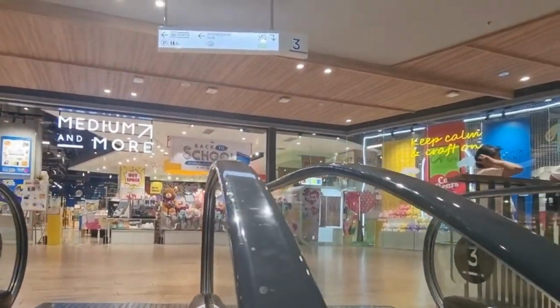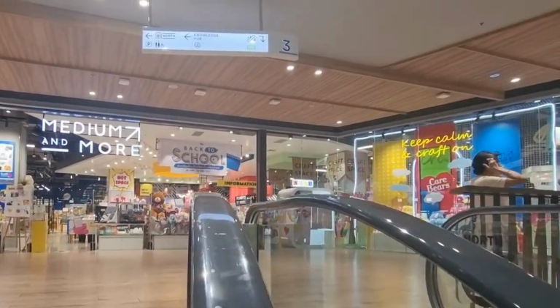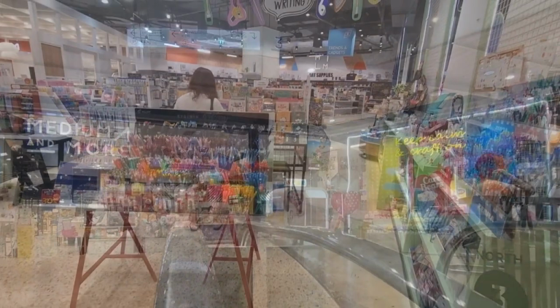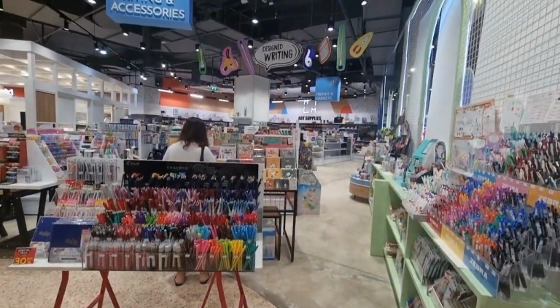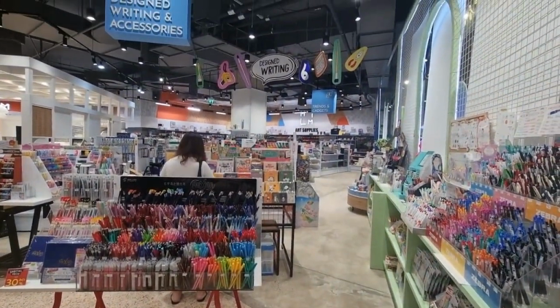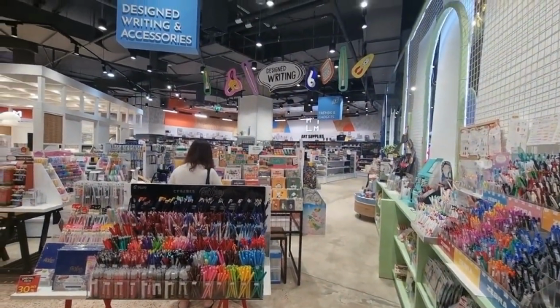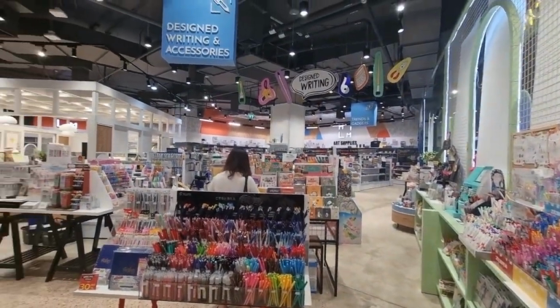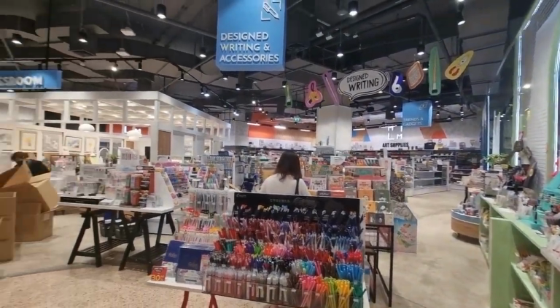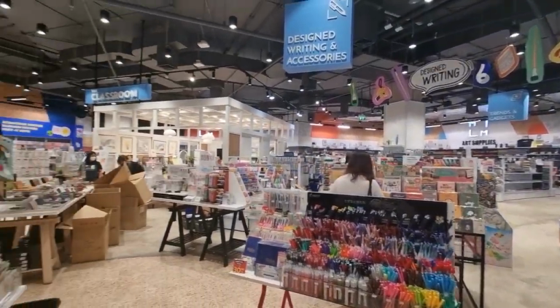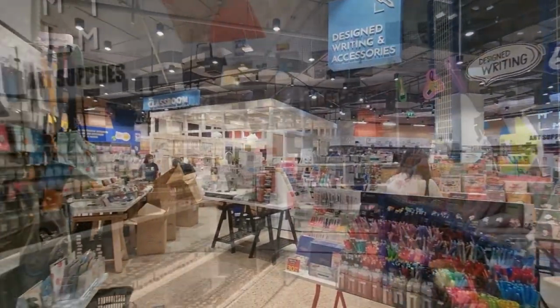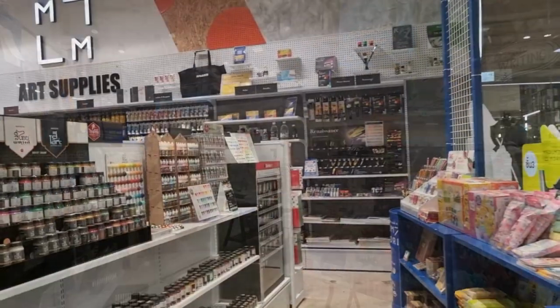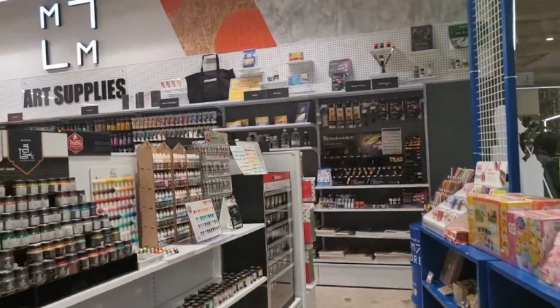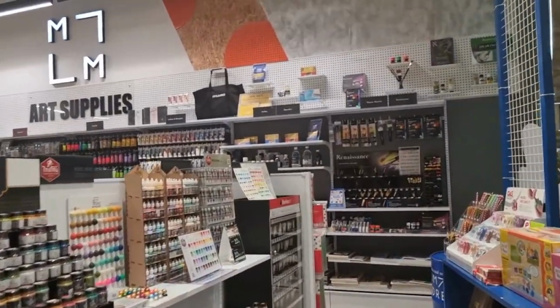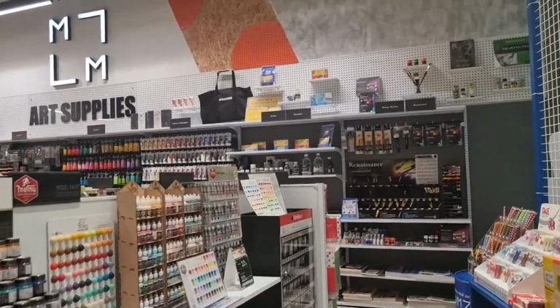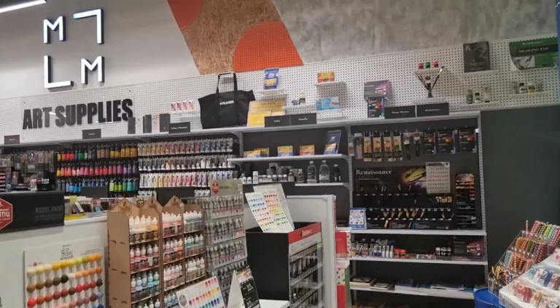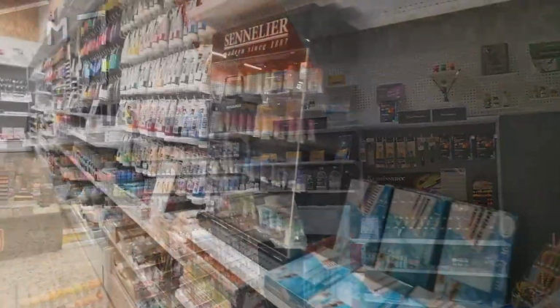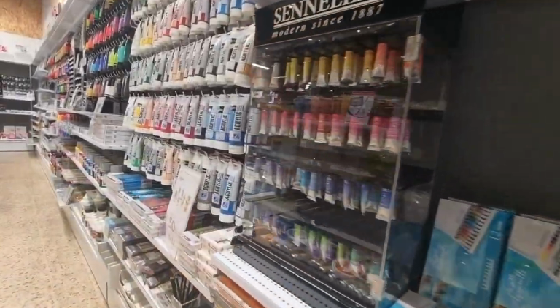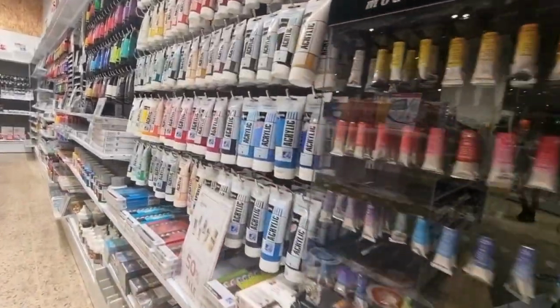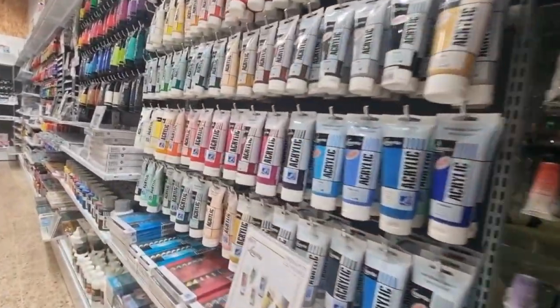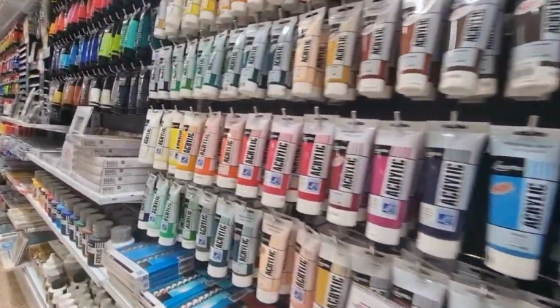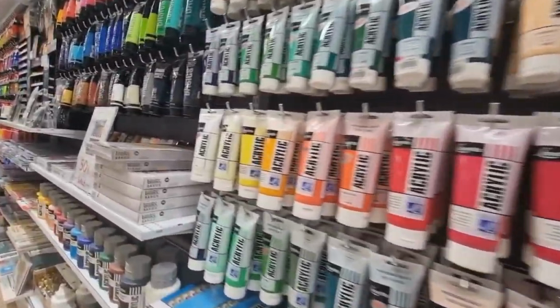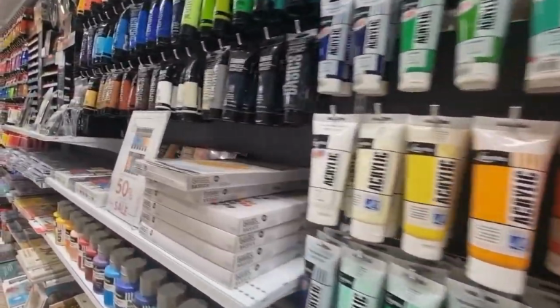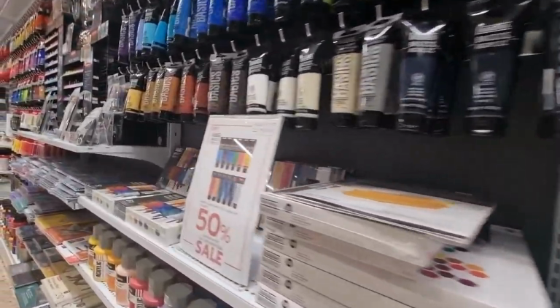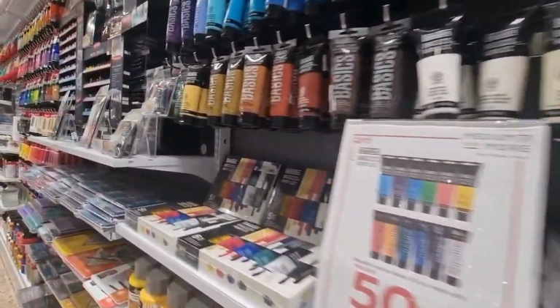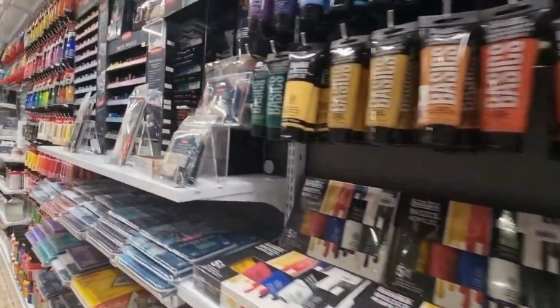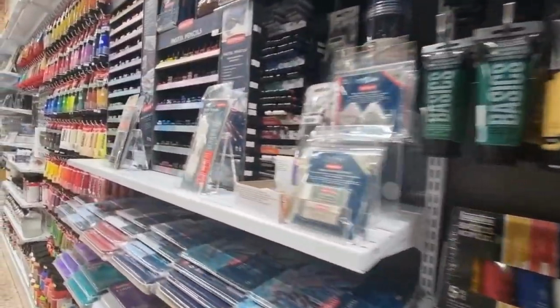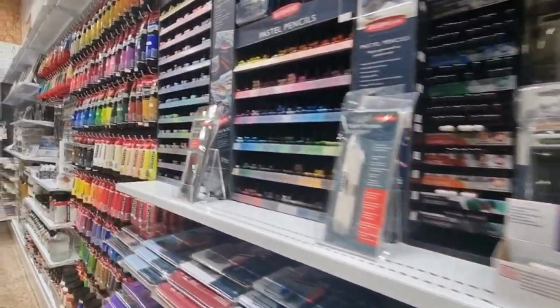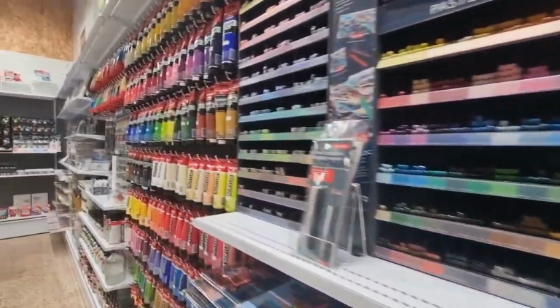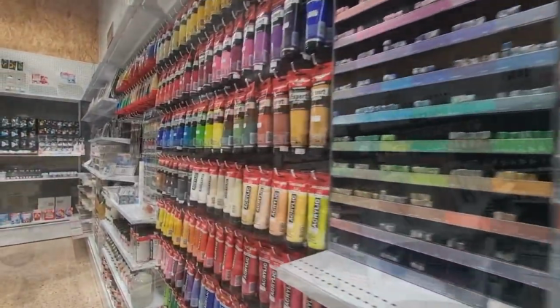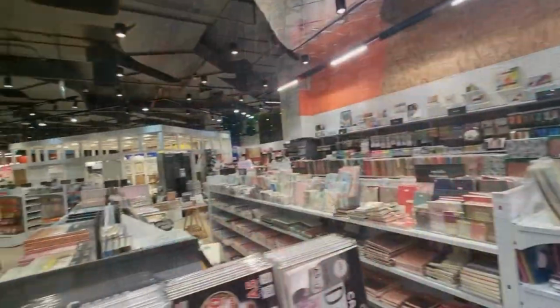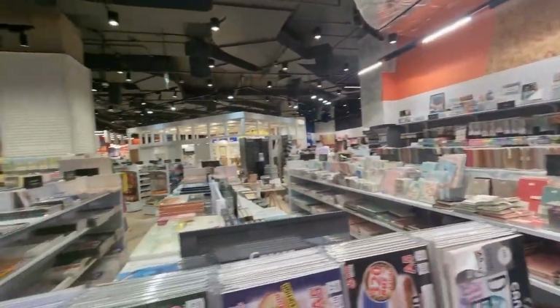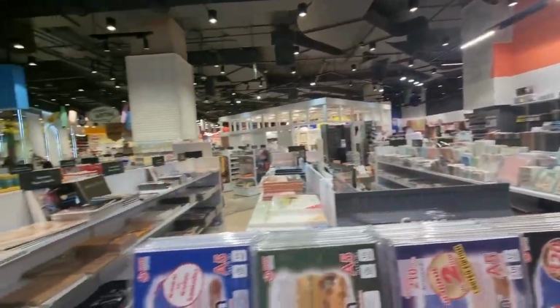Medium and More is located at Samian Meter Town Mall along Rama 4 Road. This is a huge stationery and art store with a wide range of local and imported art products.